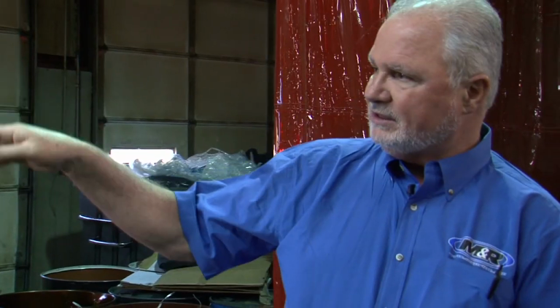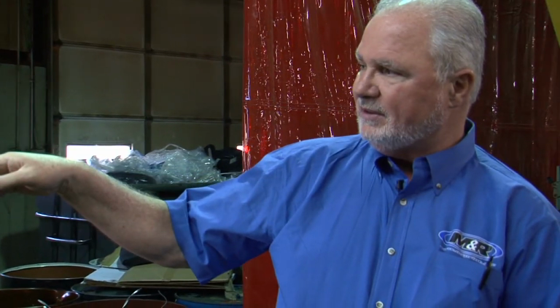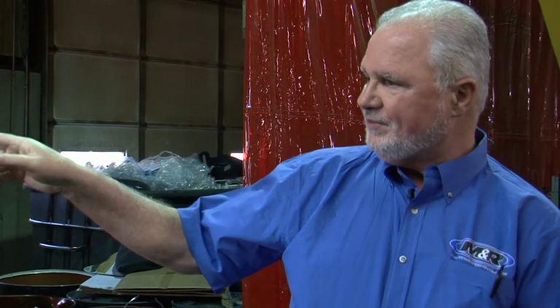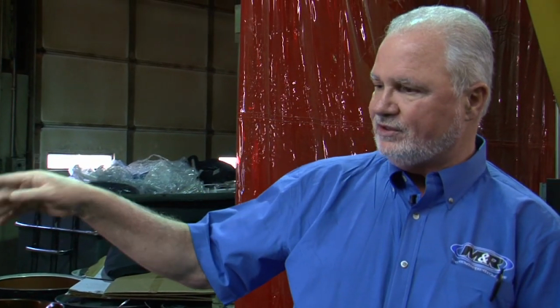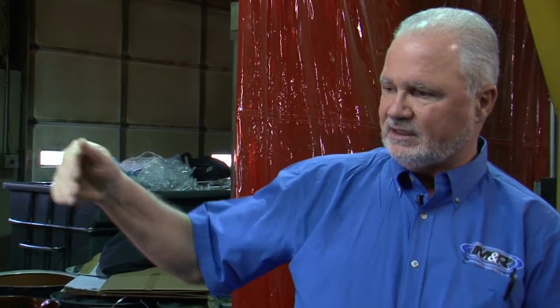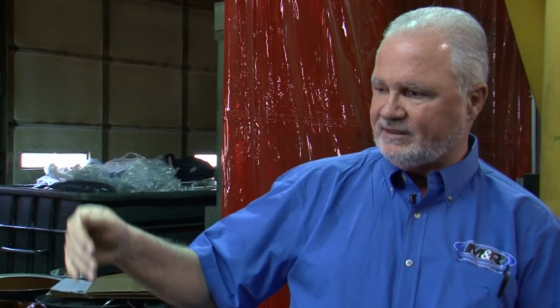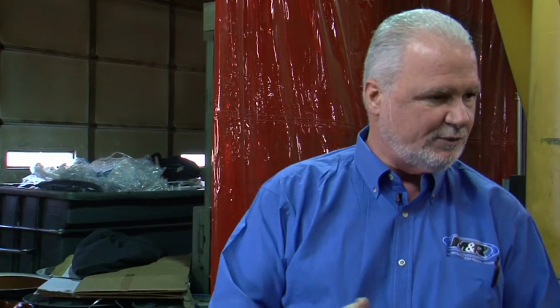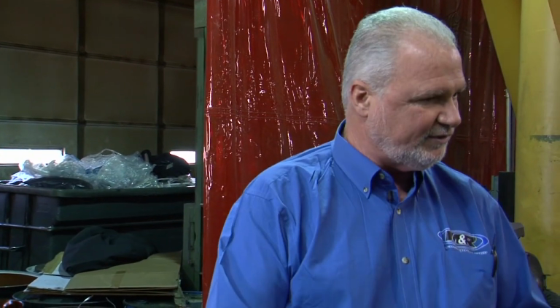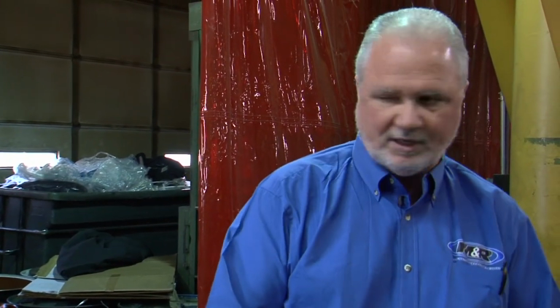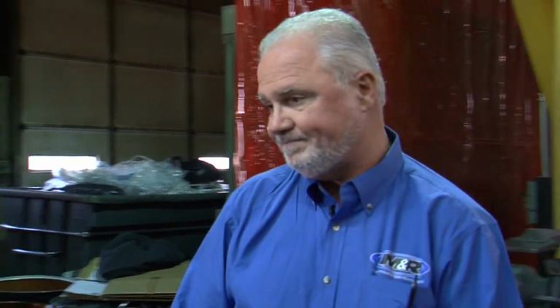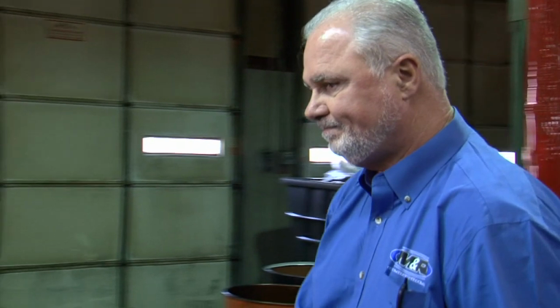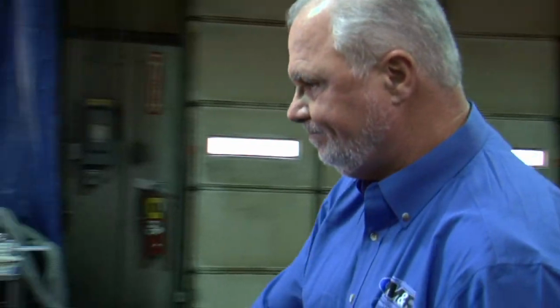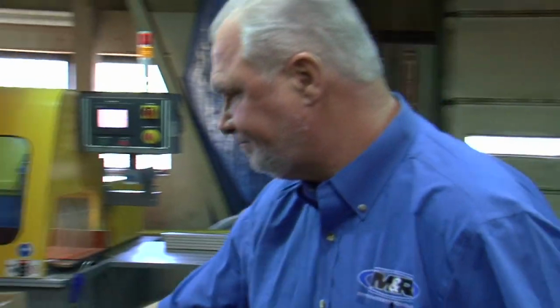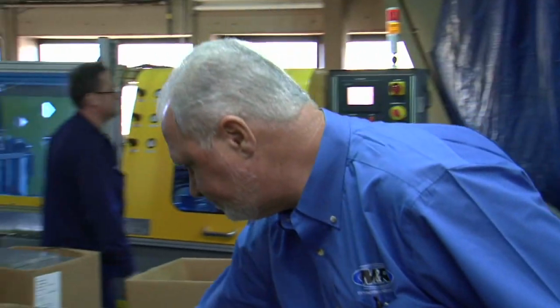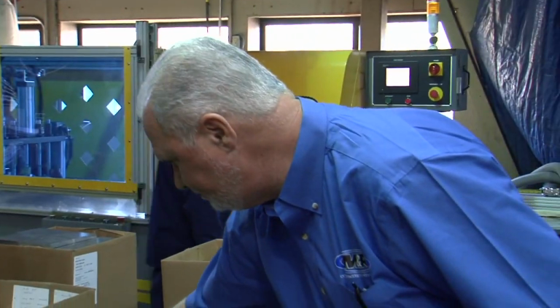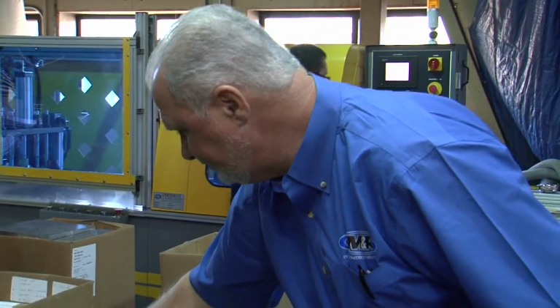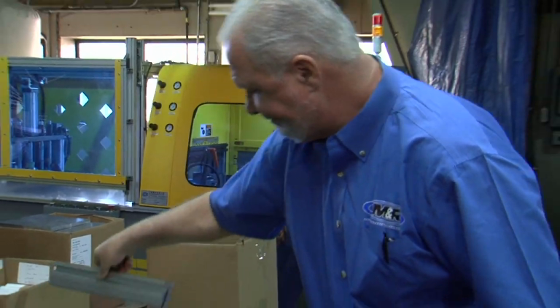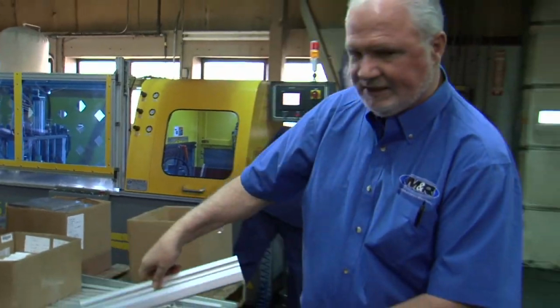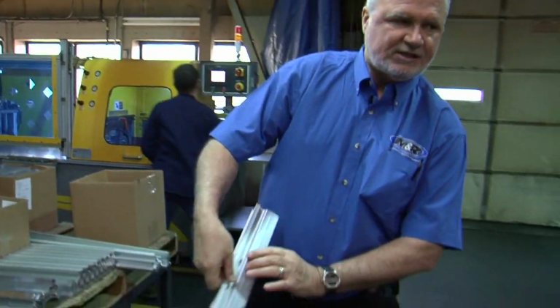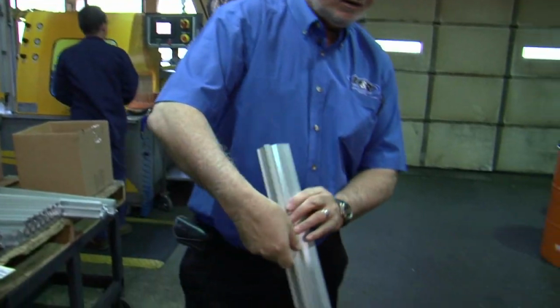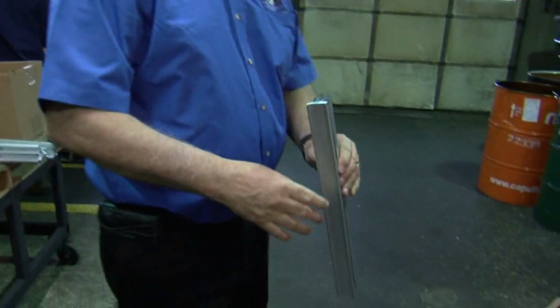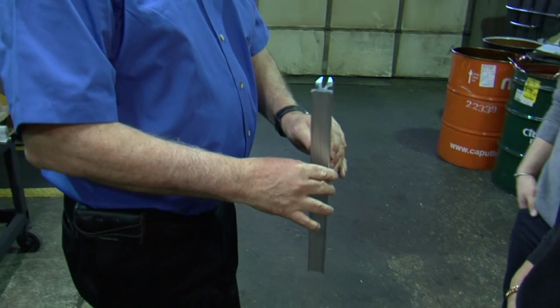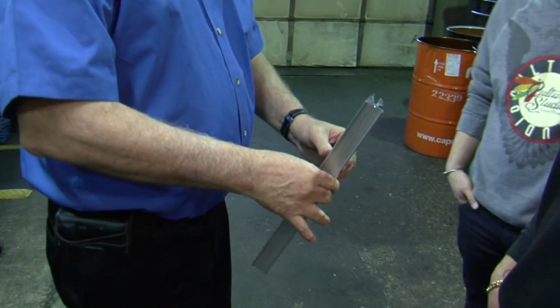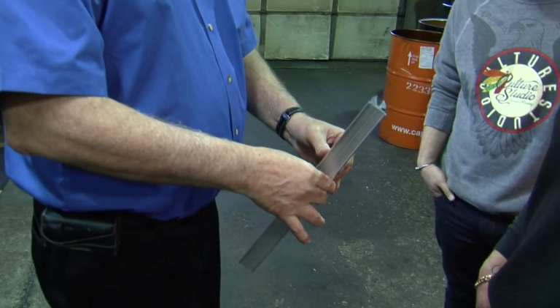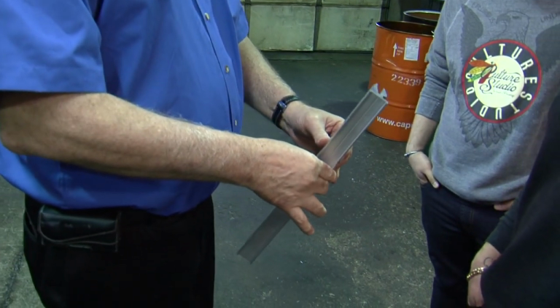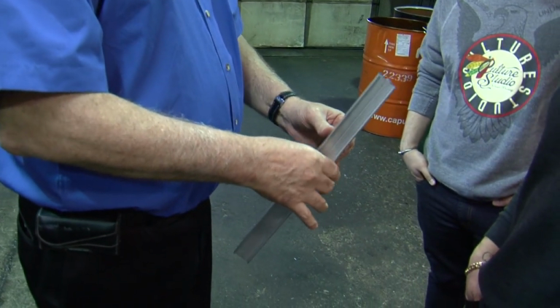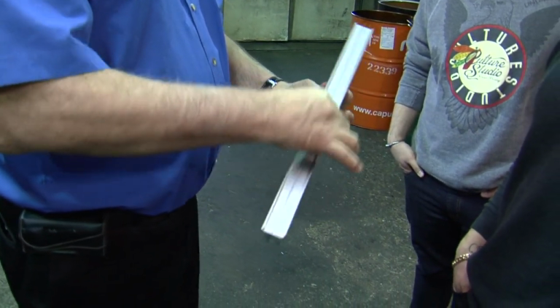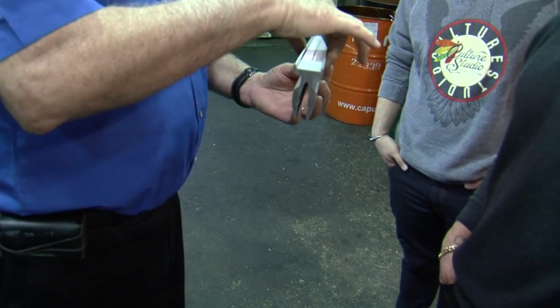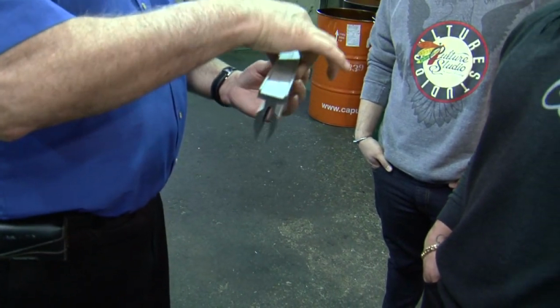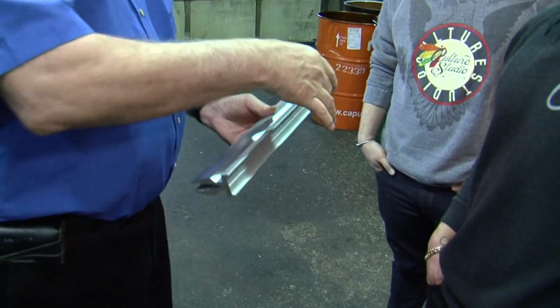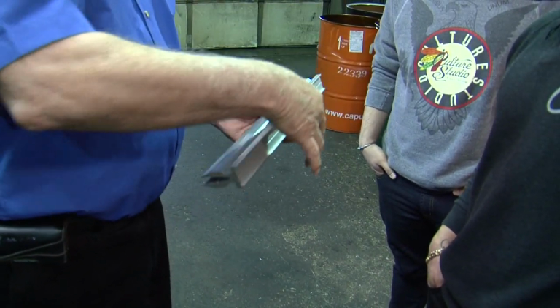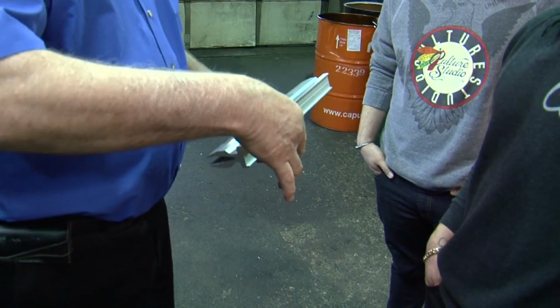The parts can come in, be measured, cut to length — your squeegees, your flood bars. Here's the start. That's your cut for your squeegee and your flood bar before machining.